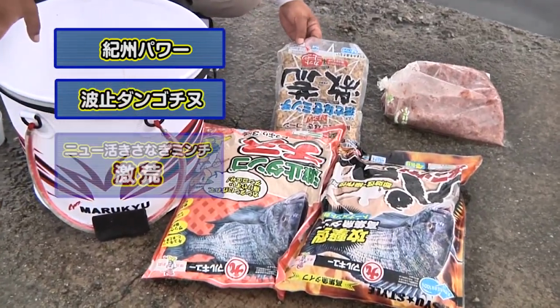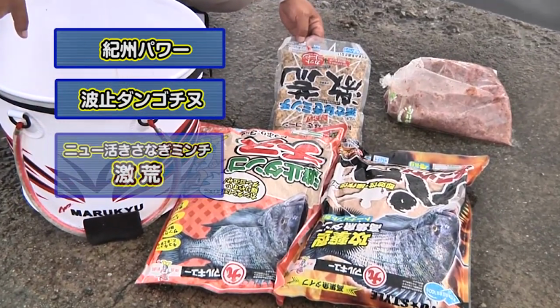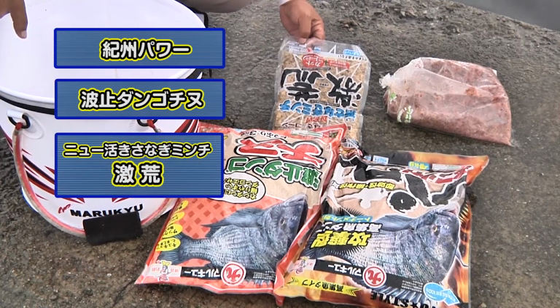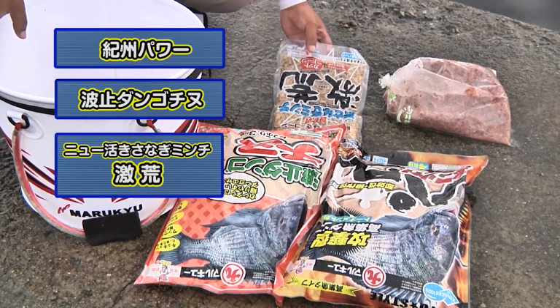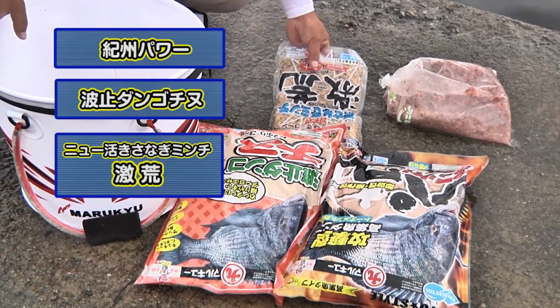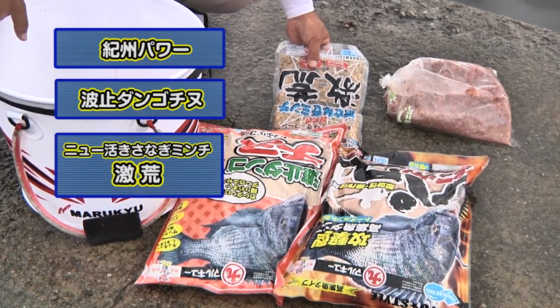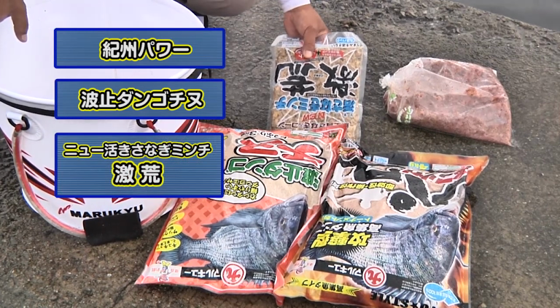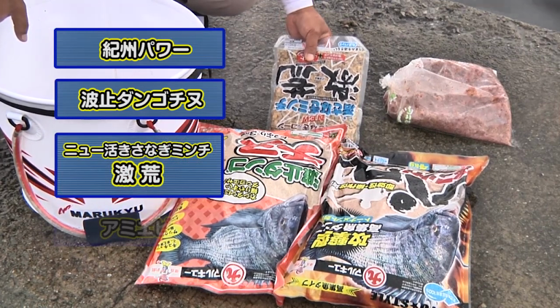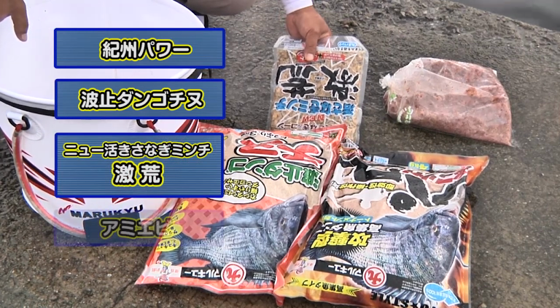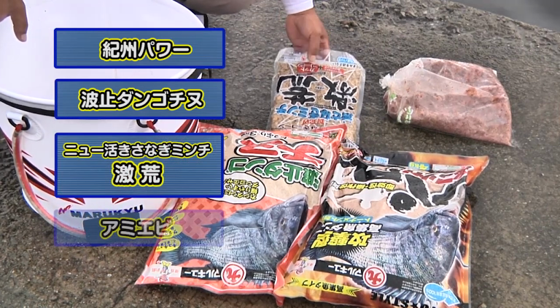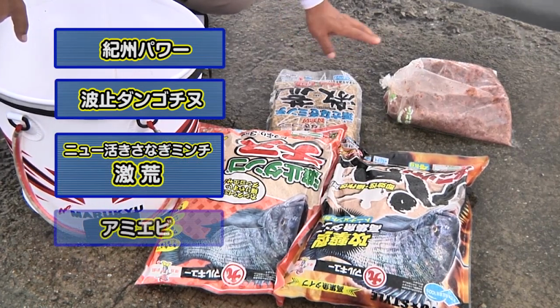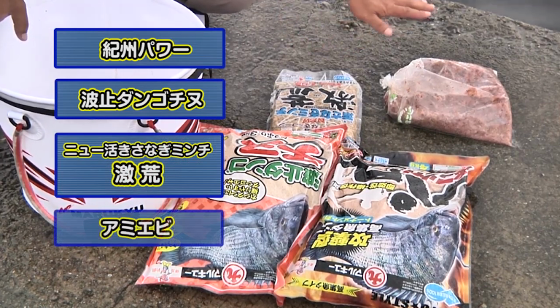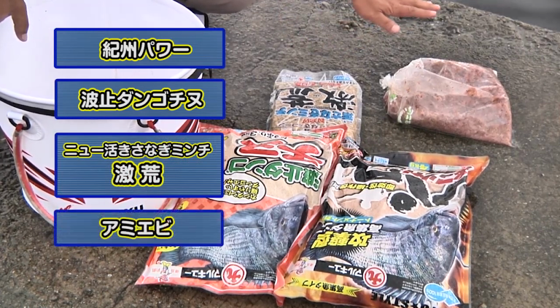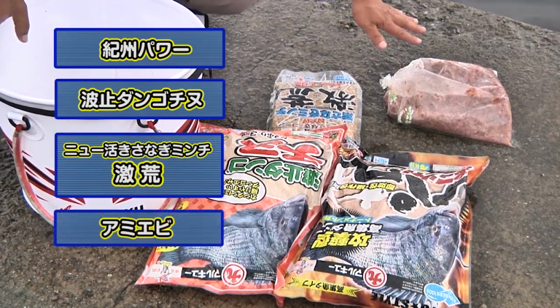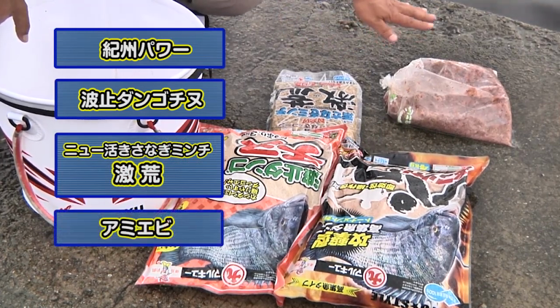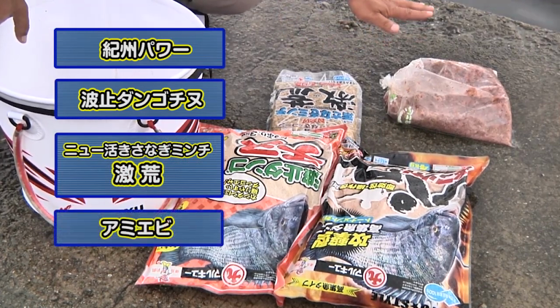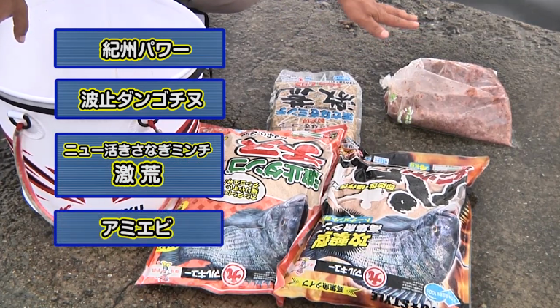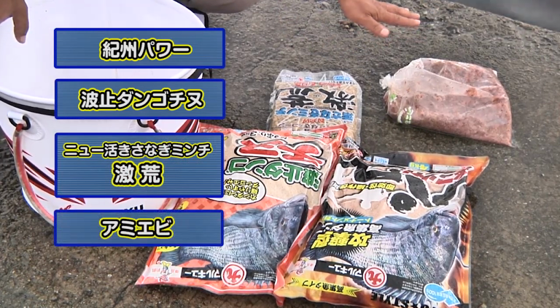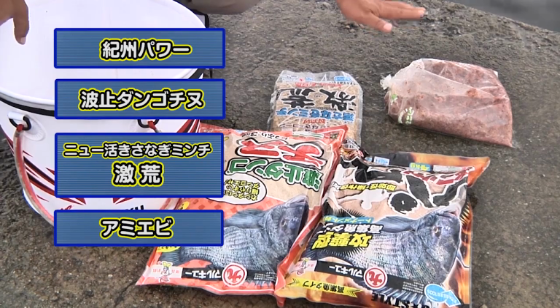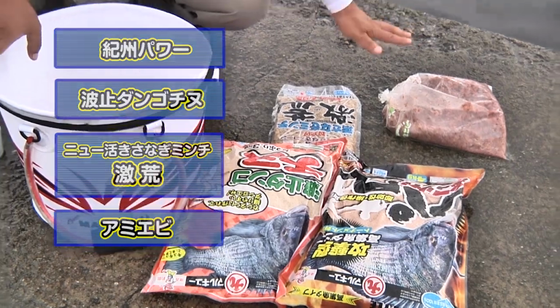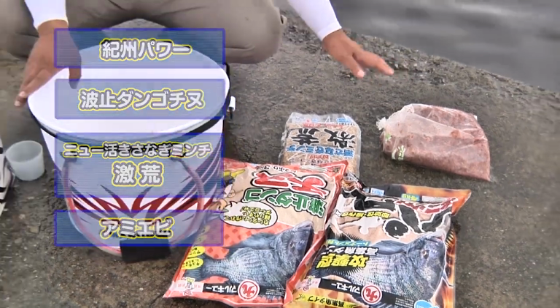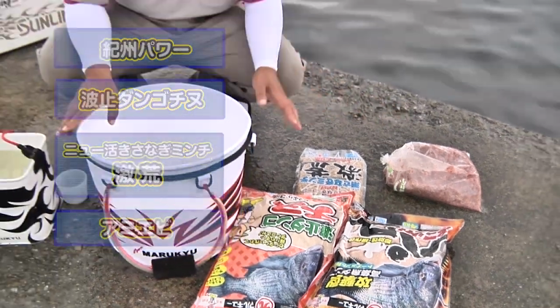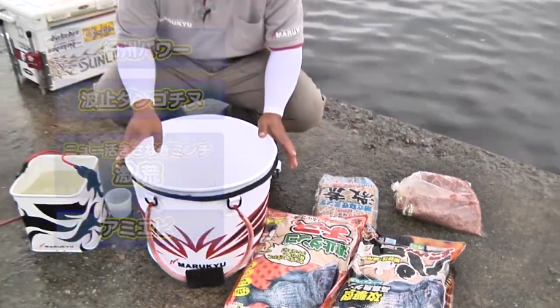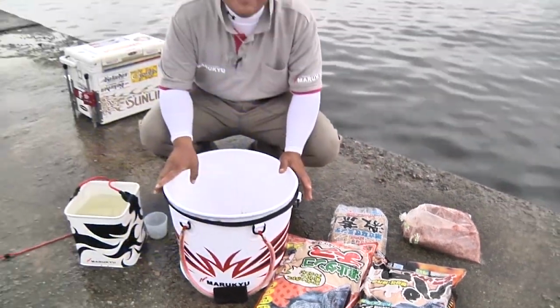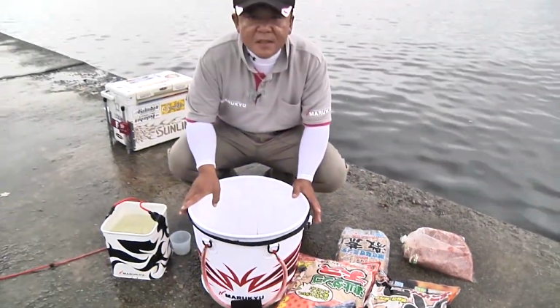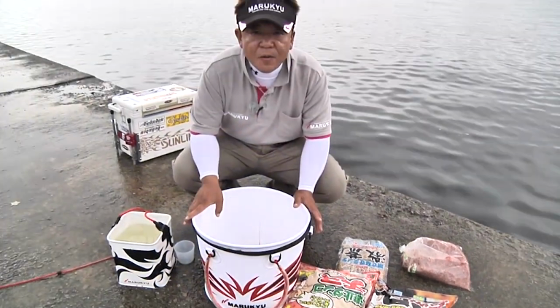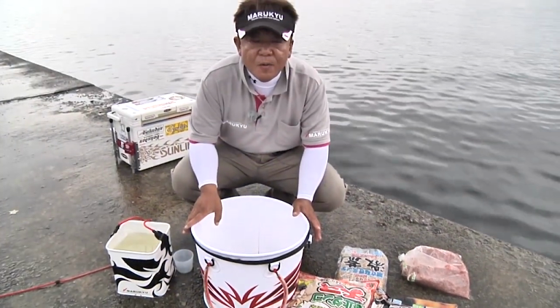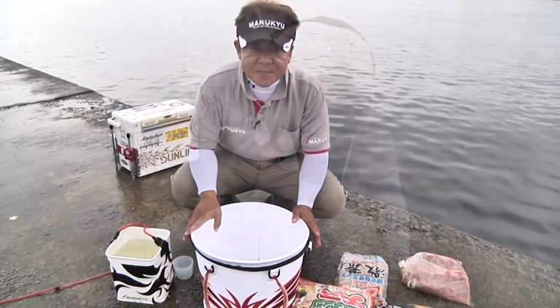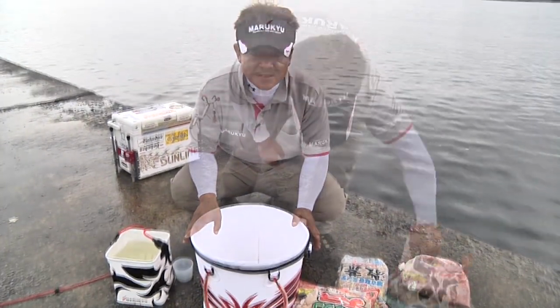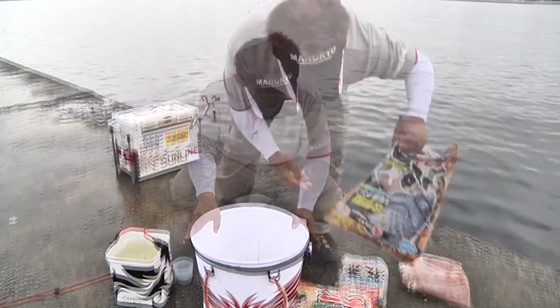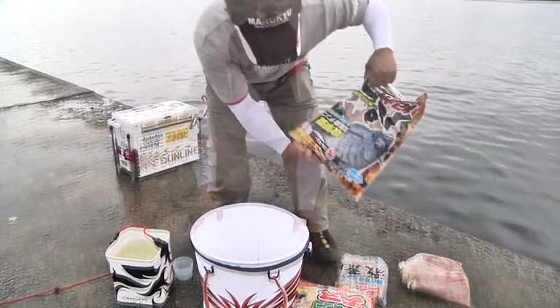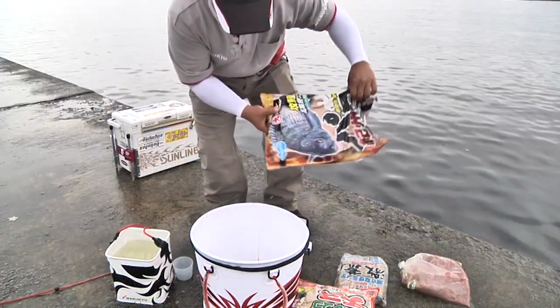今日はここ水深が大体7メートルちょっとぐらいです。少し団子を軽くするという意味で今日のこういうチョイスをしております。まずは奇襲パワー、次に肘を落とす意味で角団の地を少々入れます。それからバラケを良くするために激アラを入れます。そして魚を寄せる意味でアミエビを入れるという形で今から作っていきたいと思います。